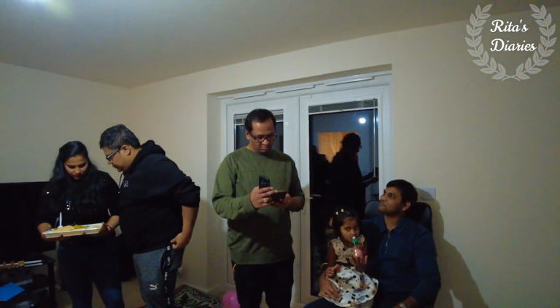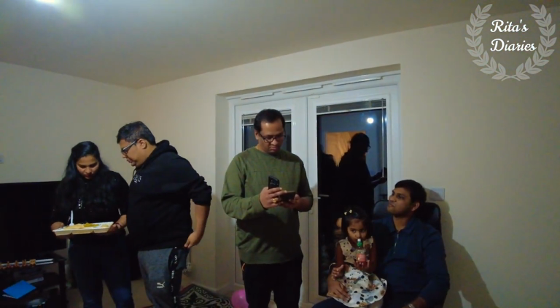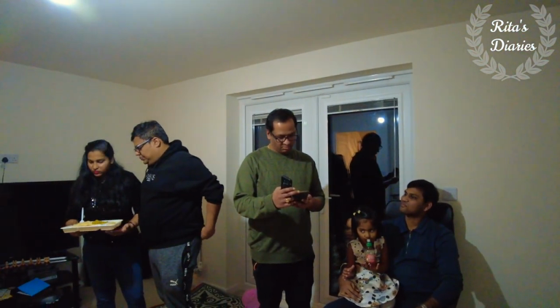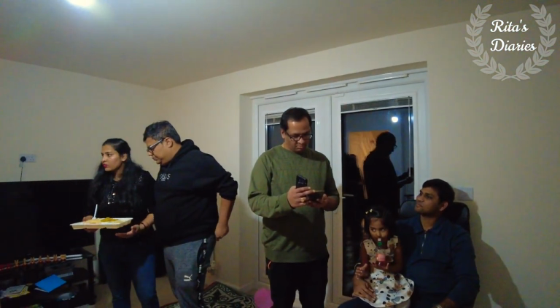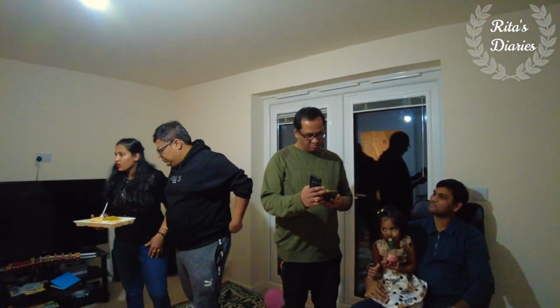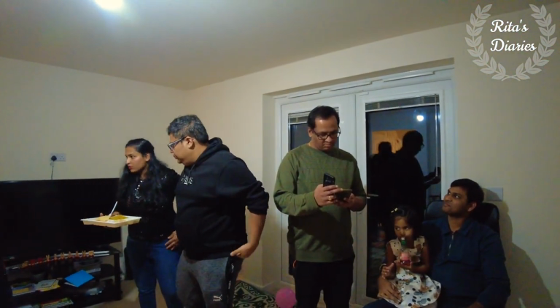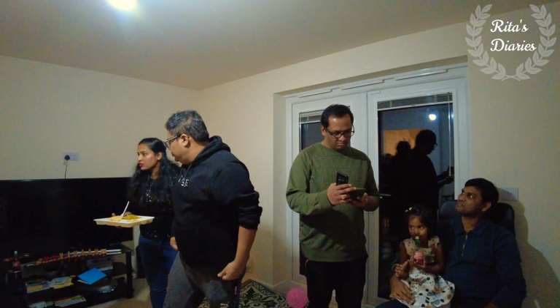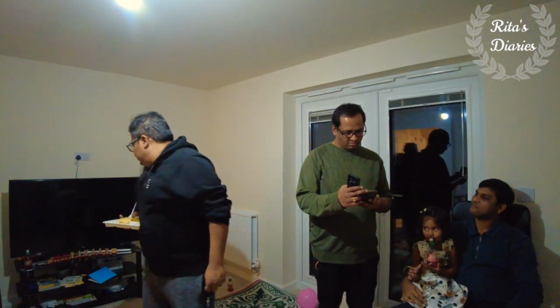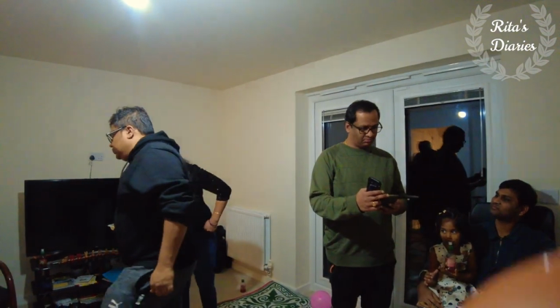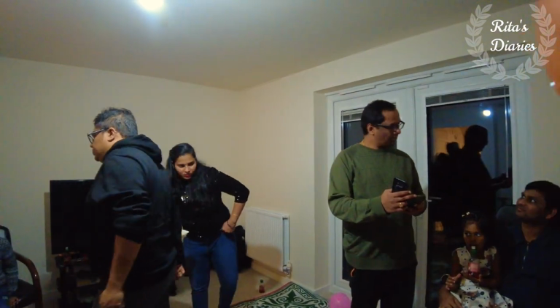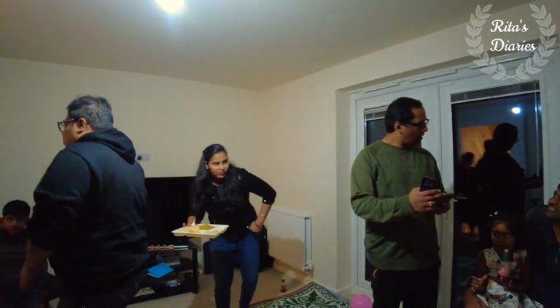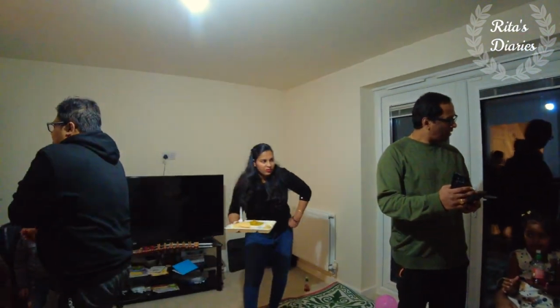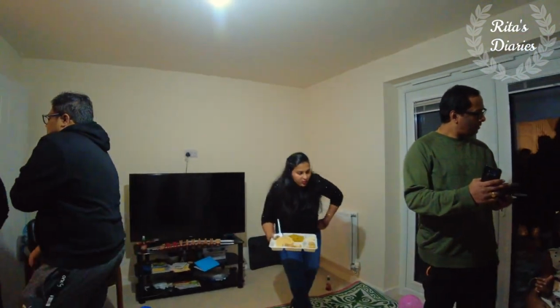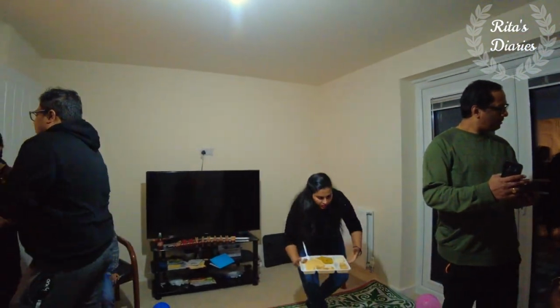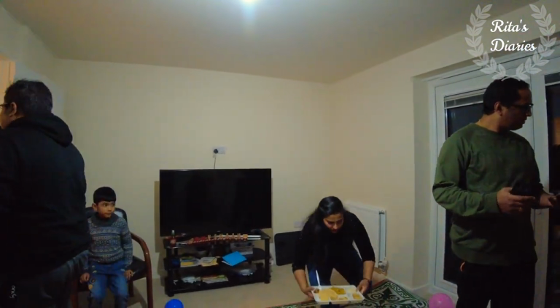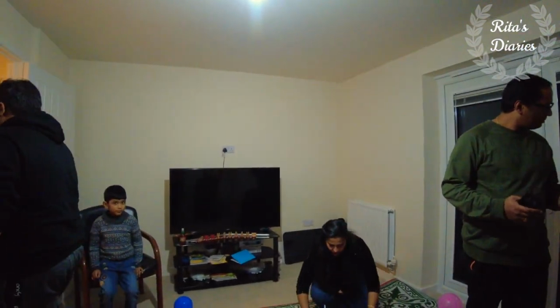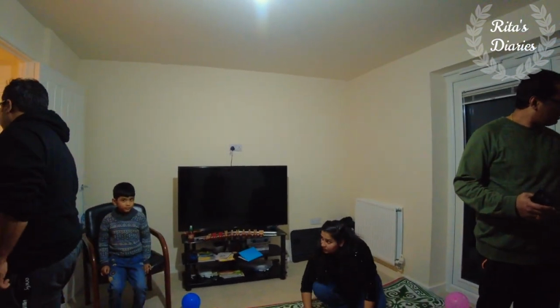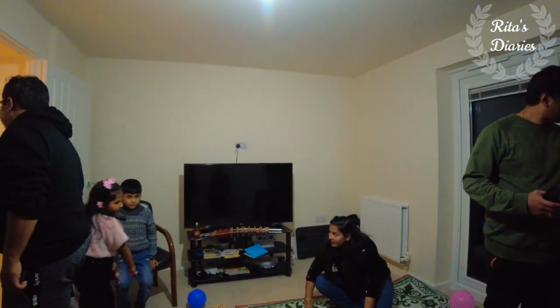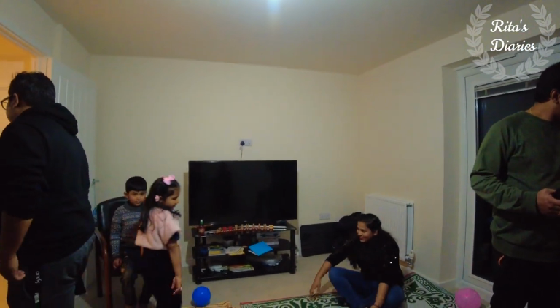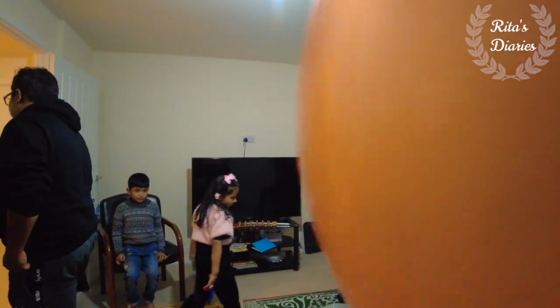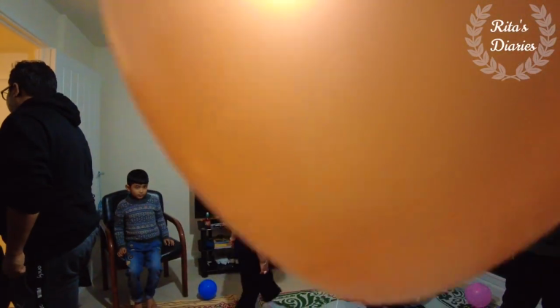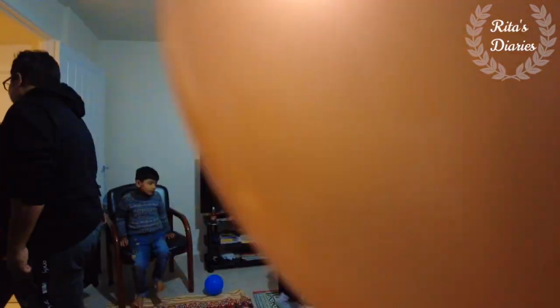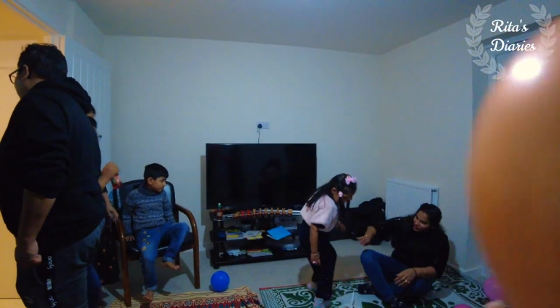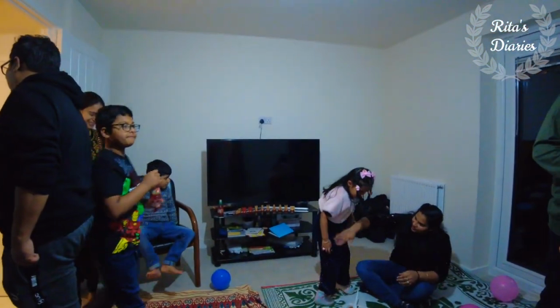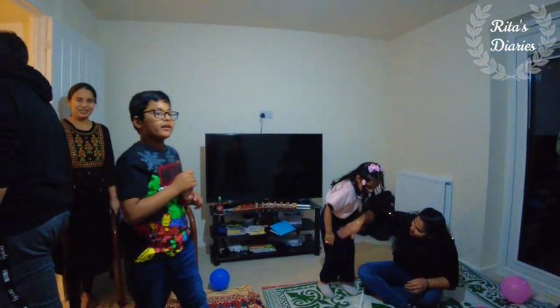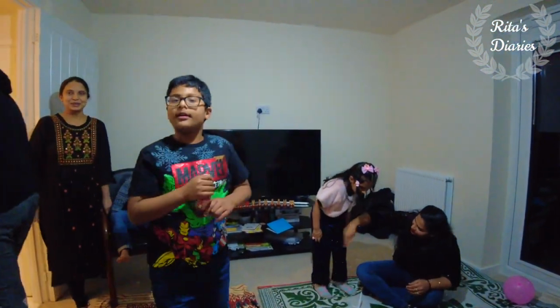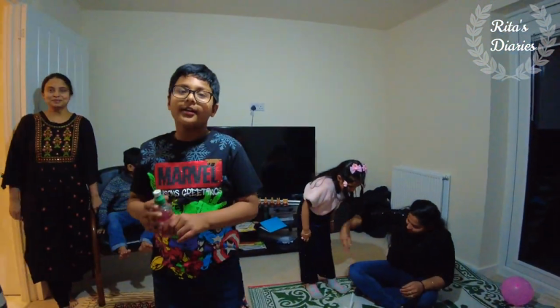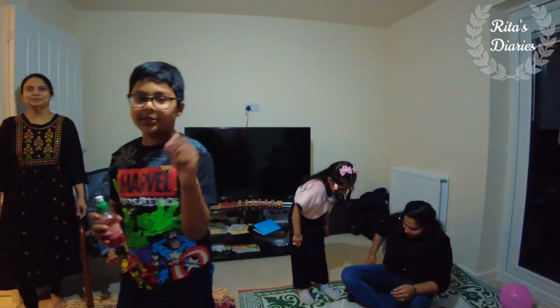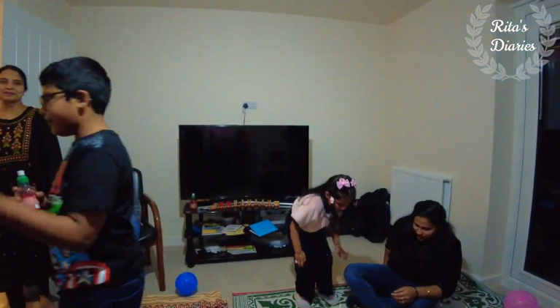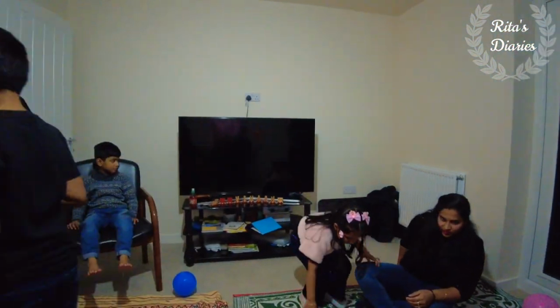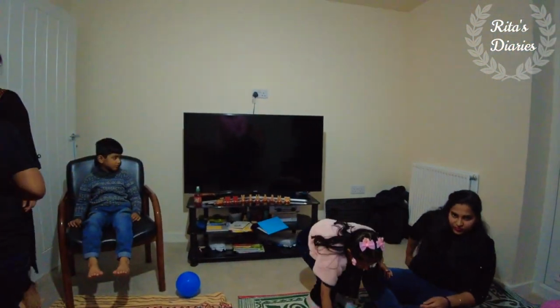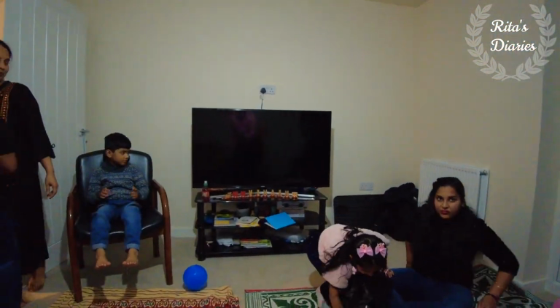We actually got an opportunity to meet a lot of young couples here and I was really glad to know that many of them watched my videos and also shared those videos with their friends and family.